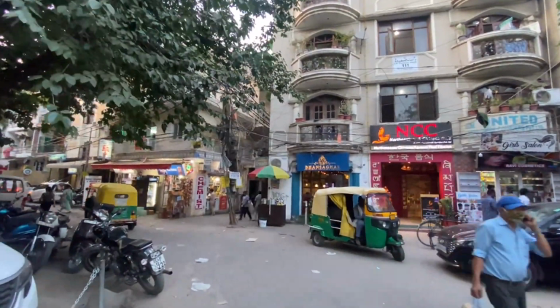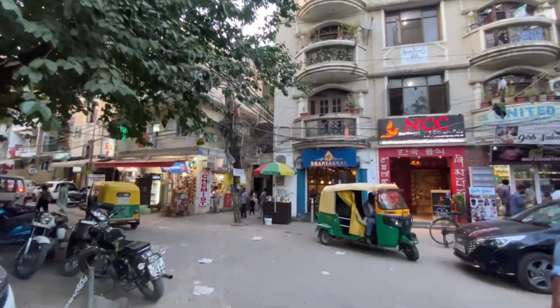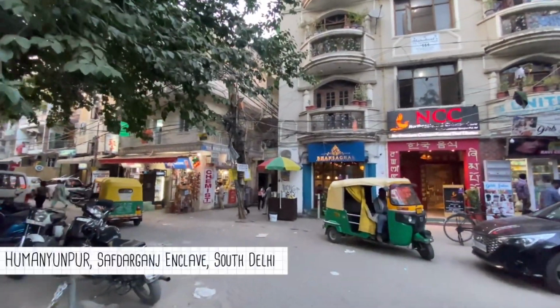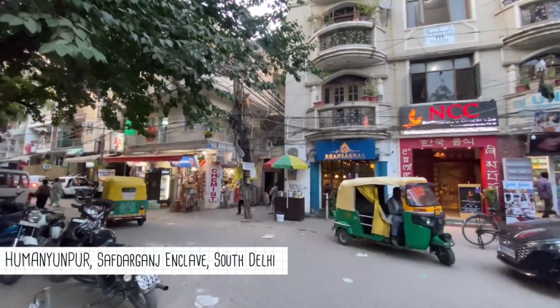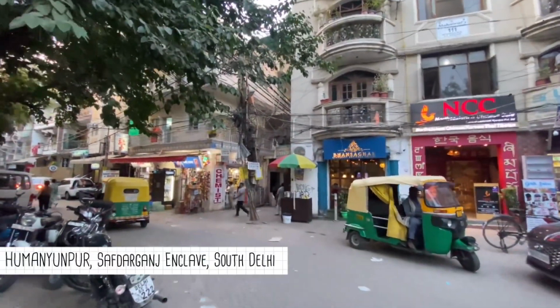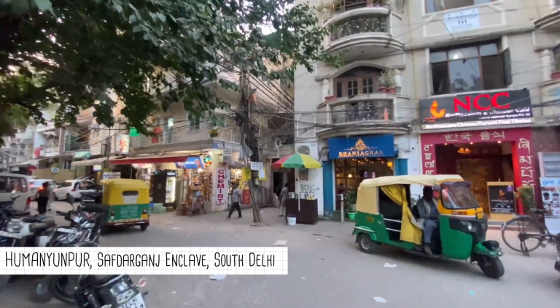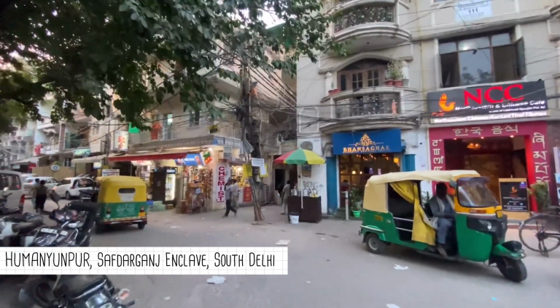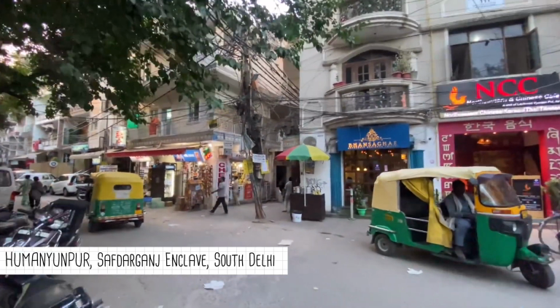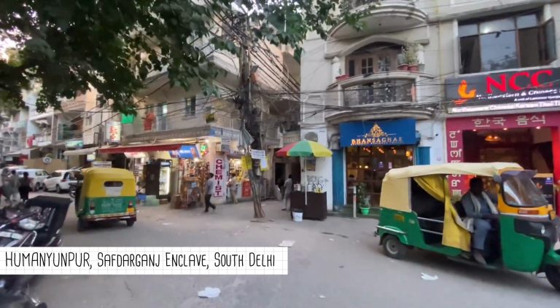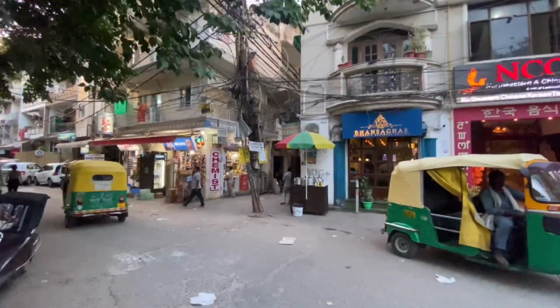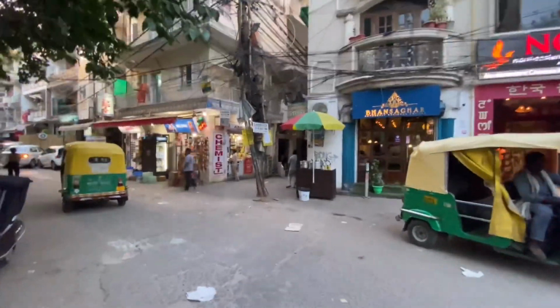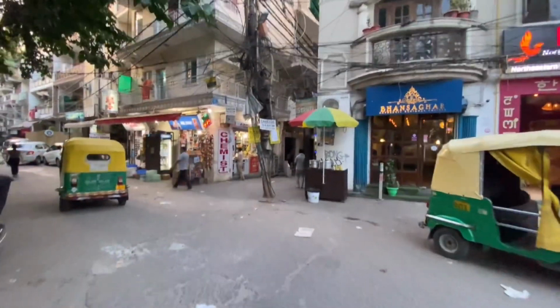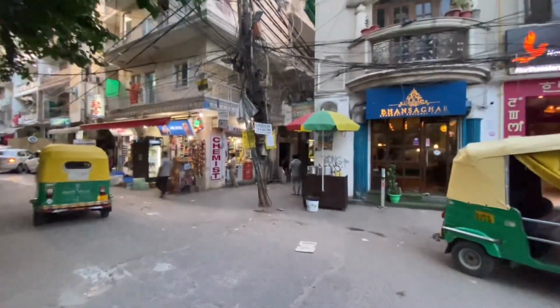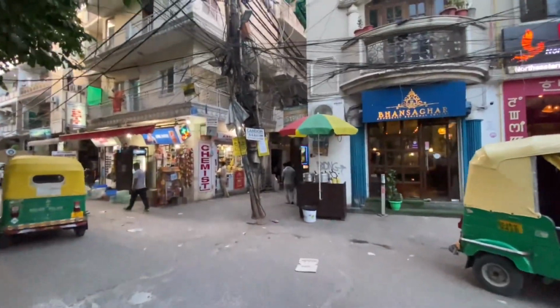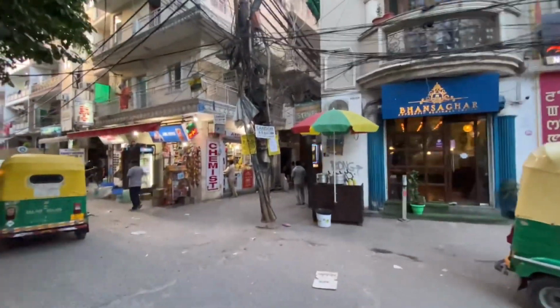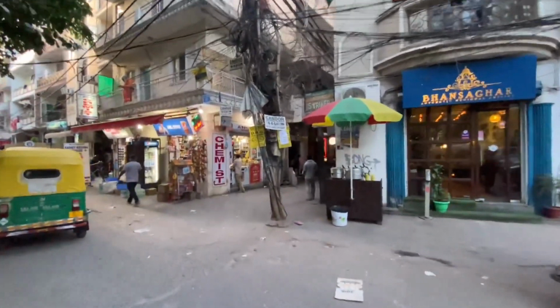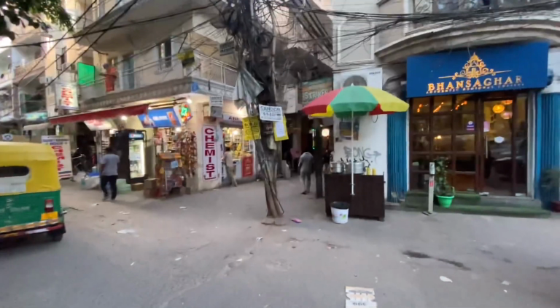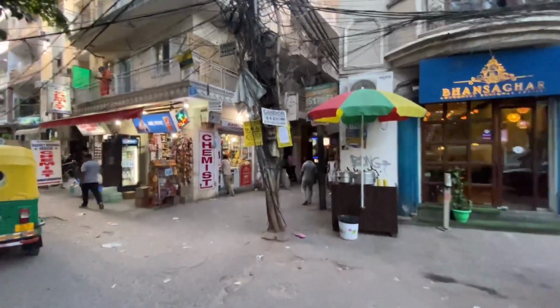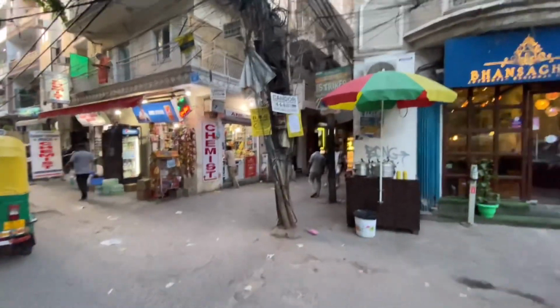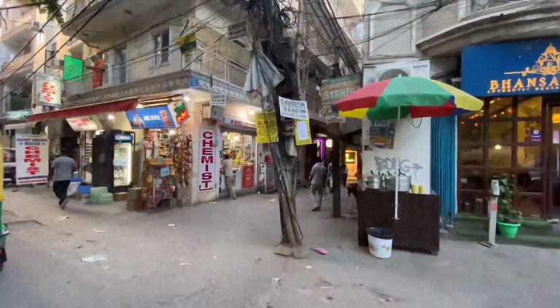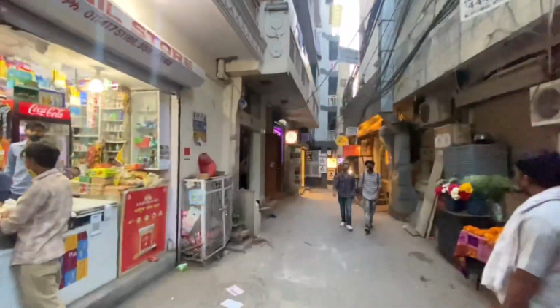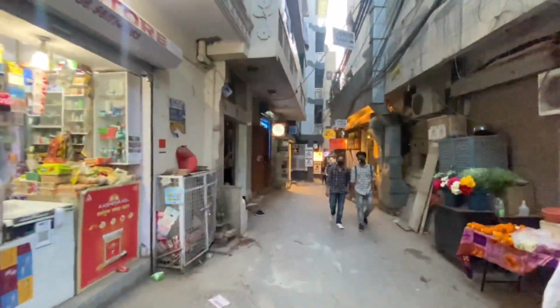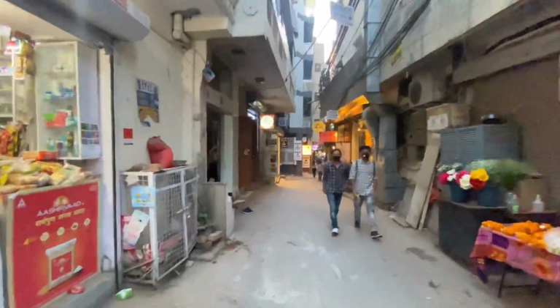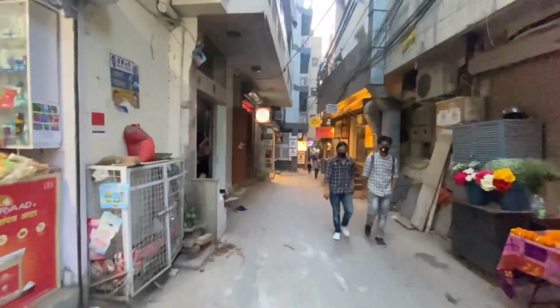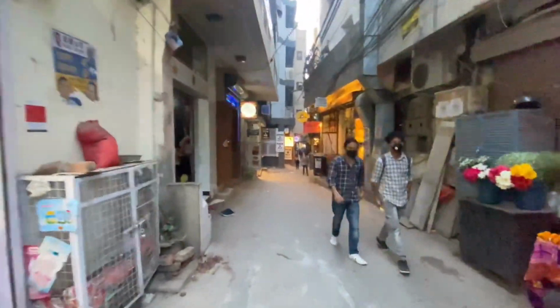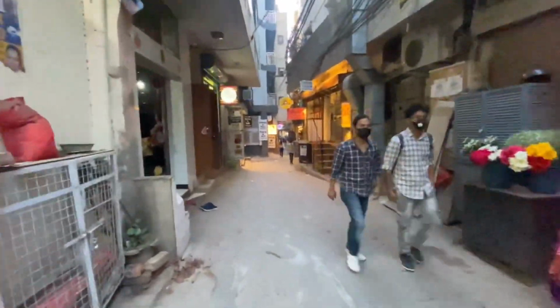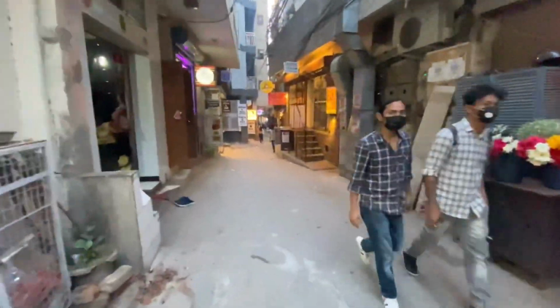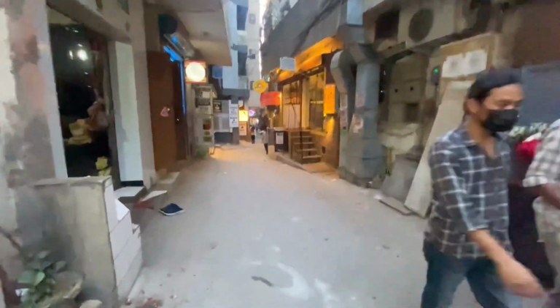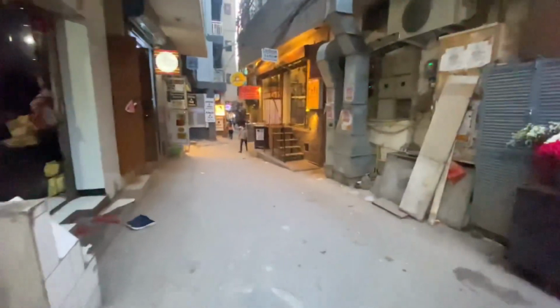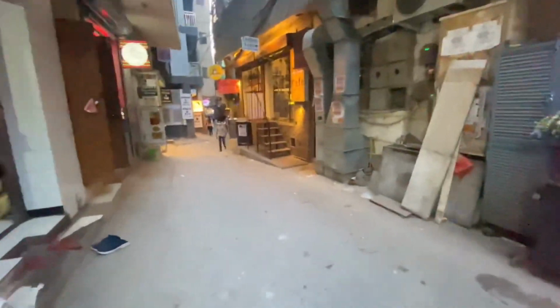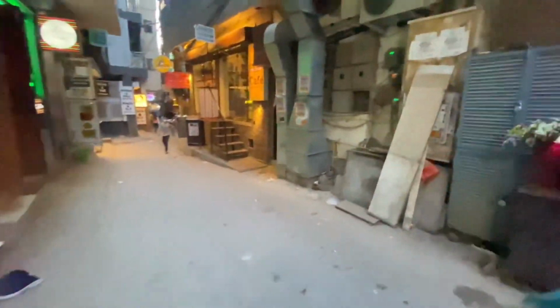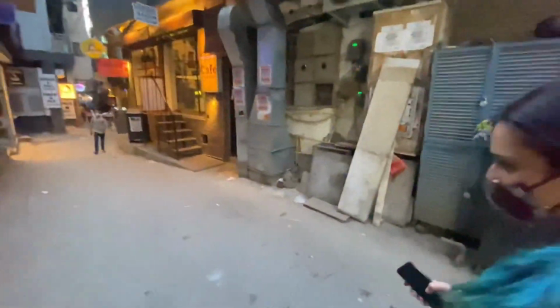So this place is Humayupur in South Delhi. I will tell you first, if you are going to come by car, you will have to face the issue of parking. But if you come here through Metro, it's a better option. You can take an auto from Dream Park.